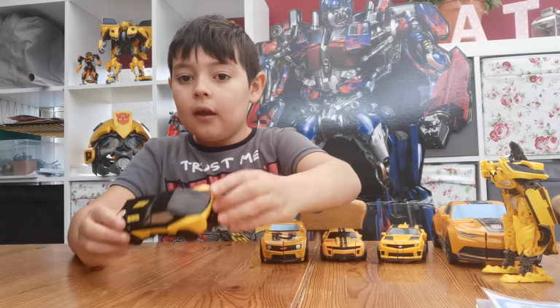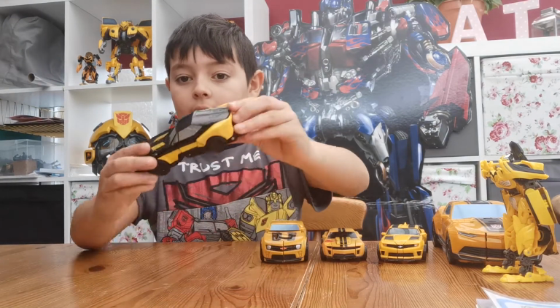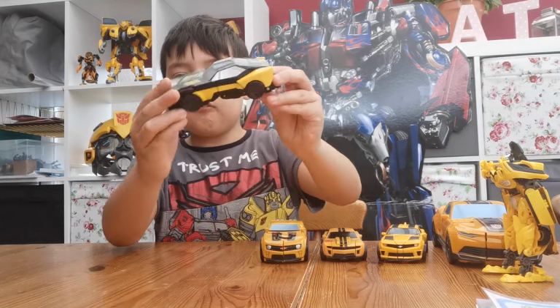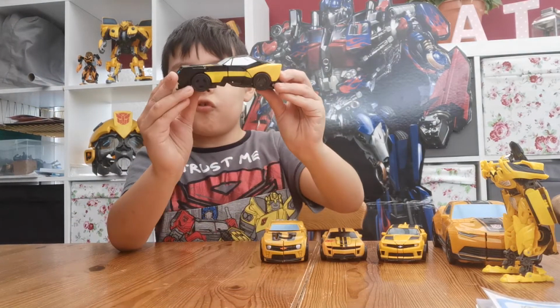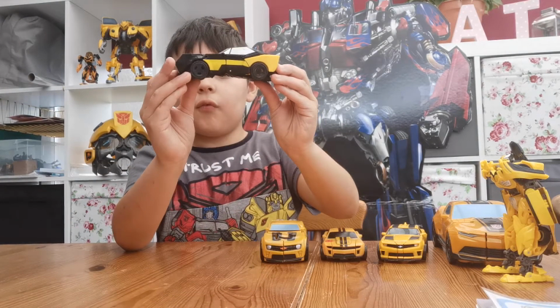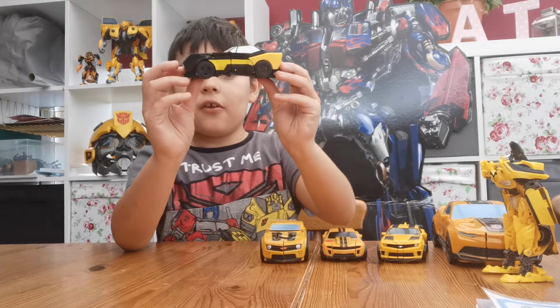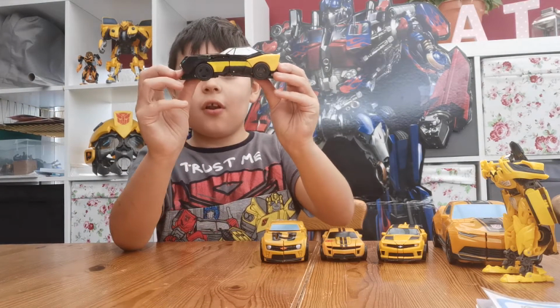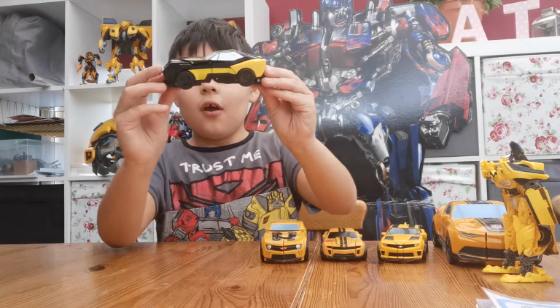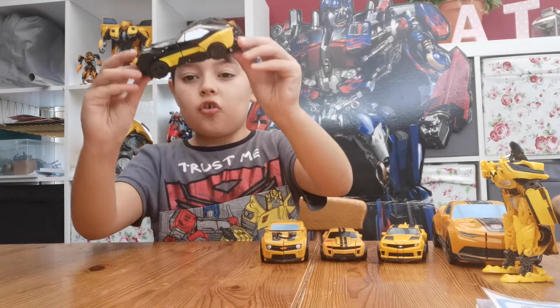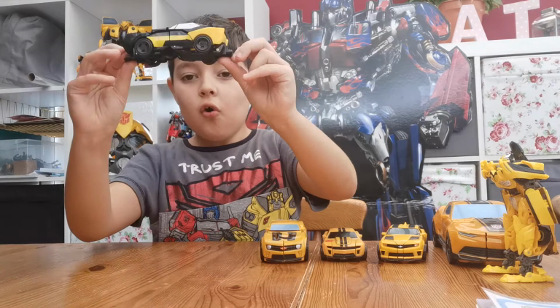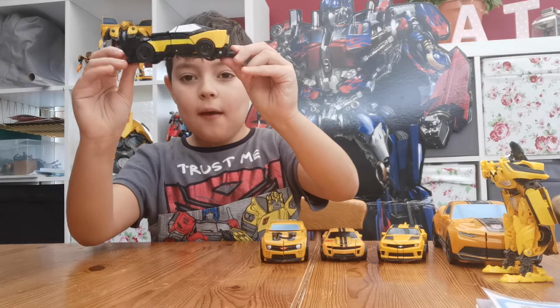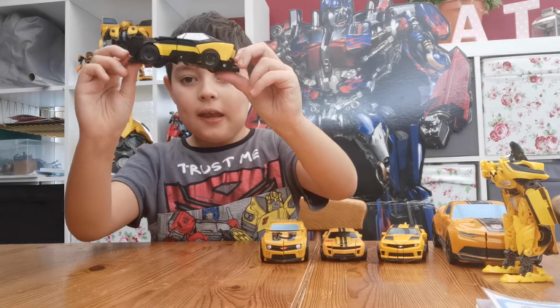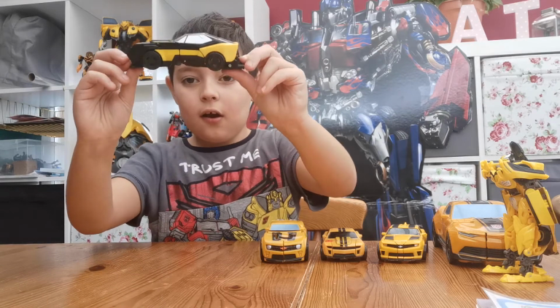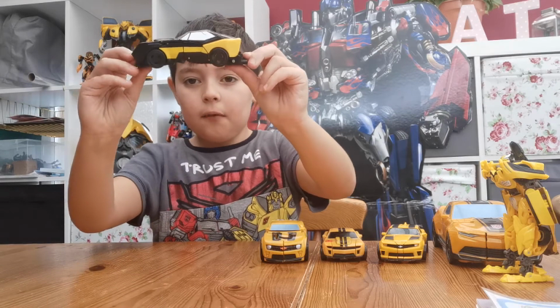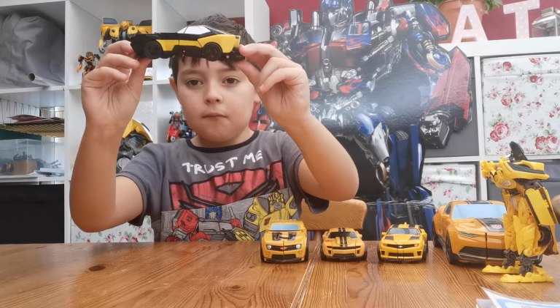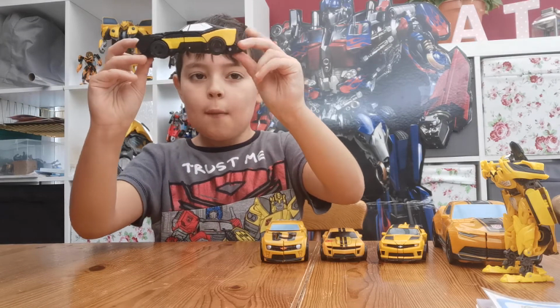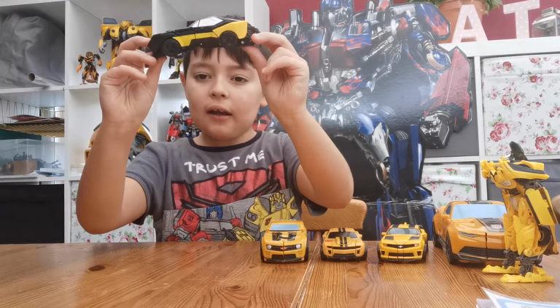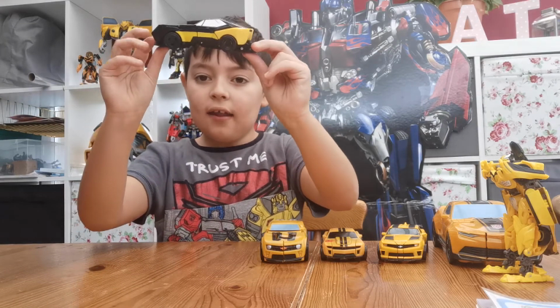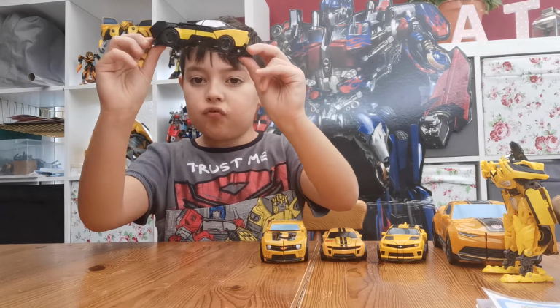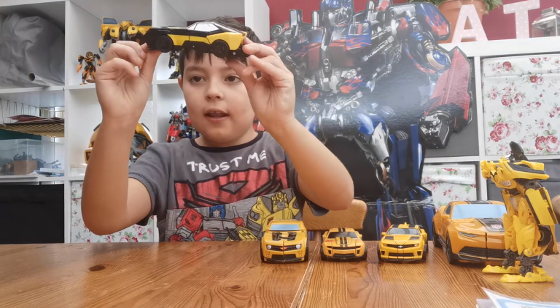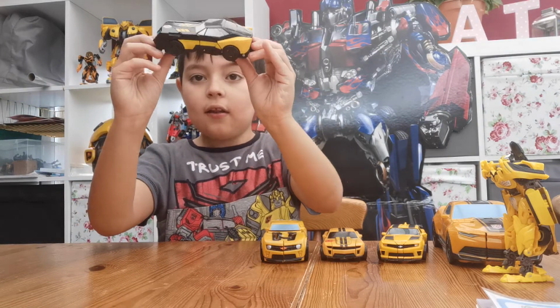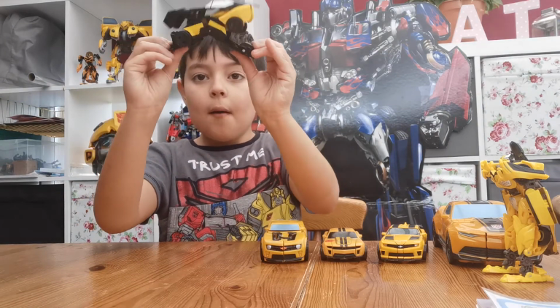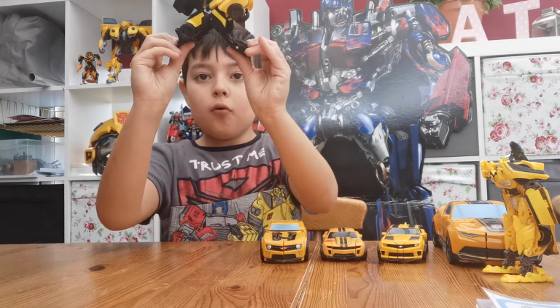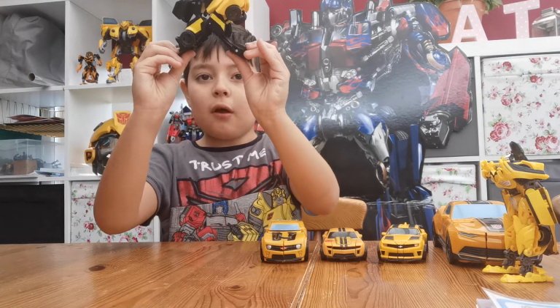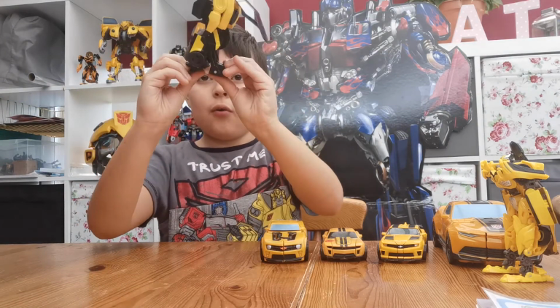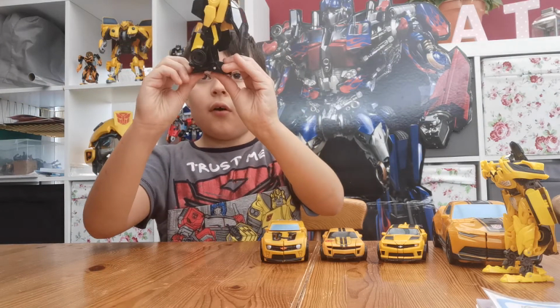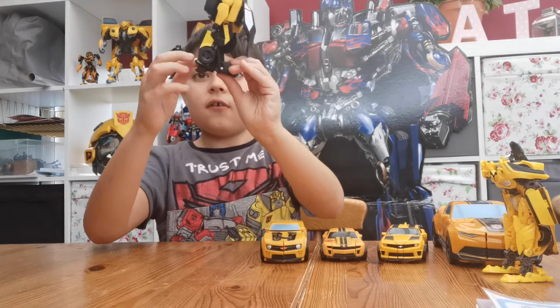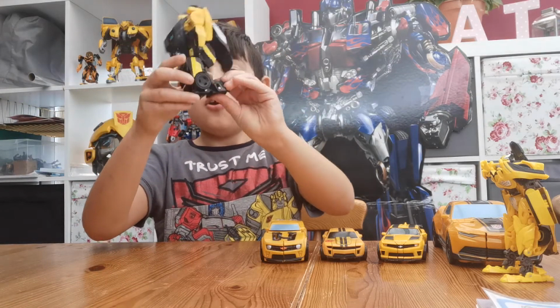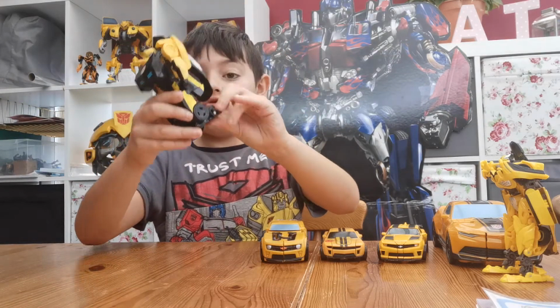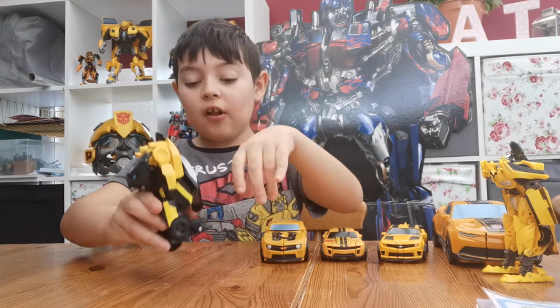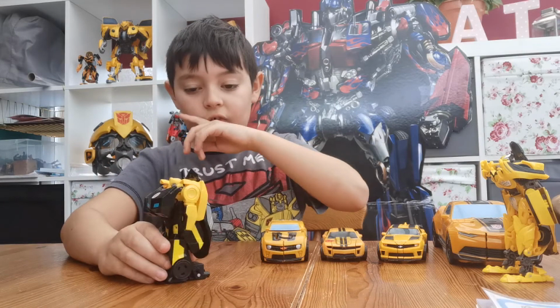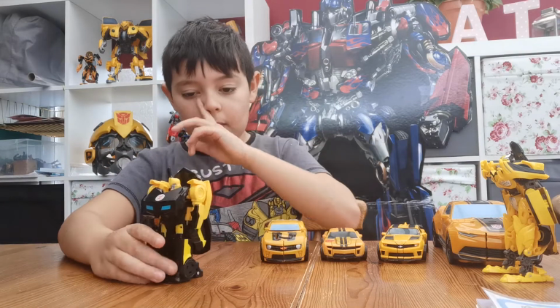Easy set transformation. Just hold them here. Back end, front end. Pull them inwards. Transformed.